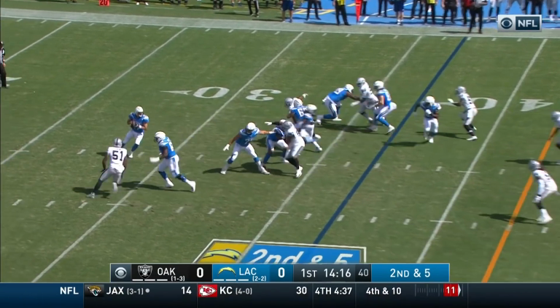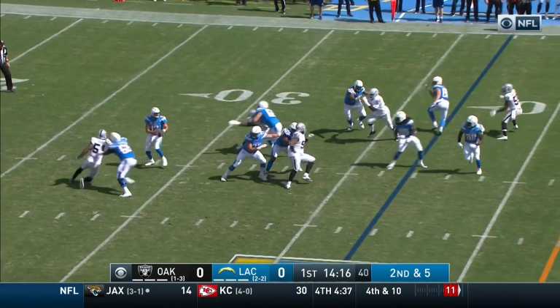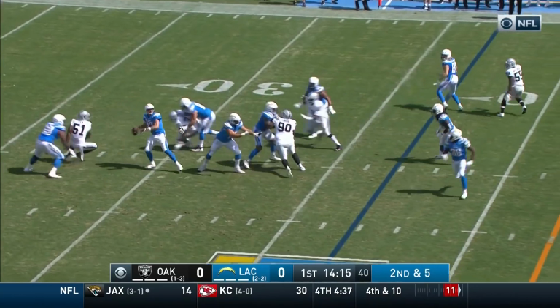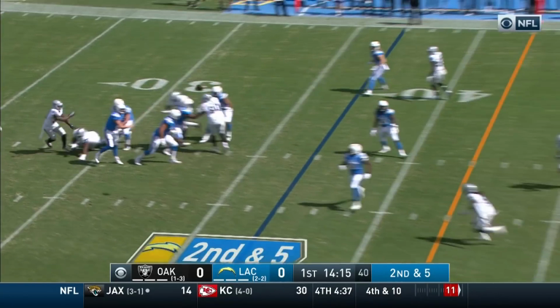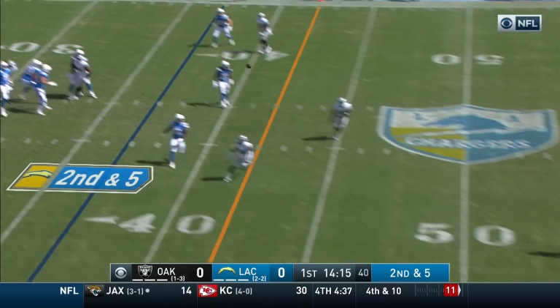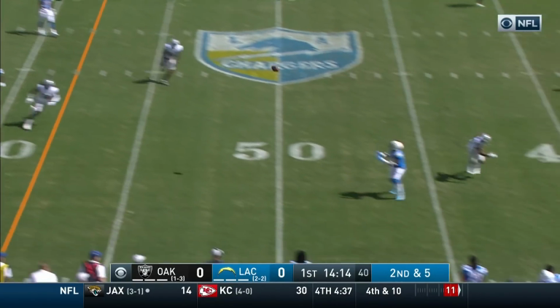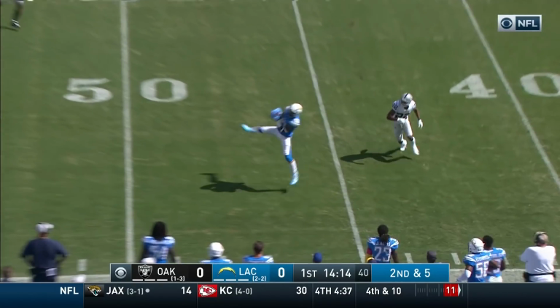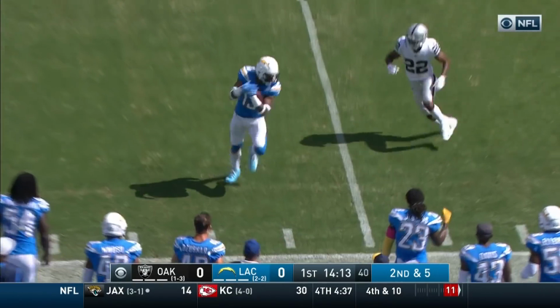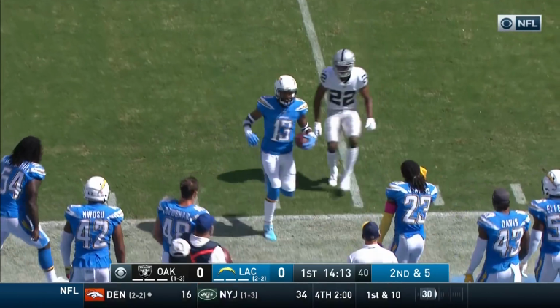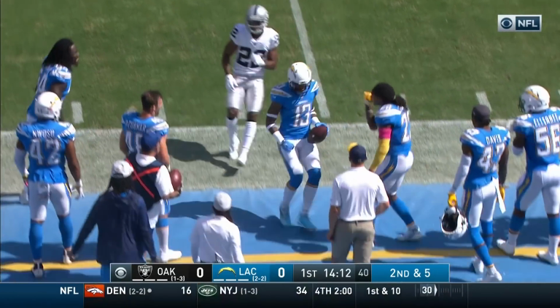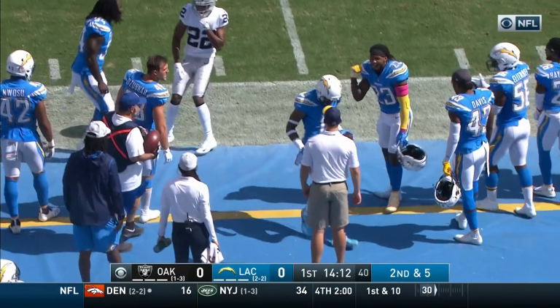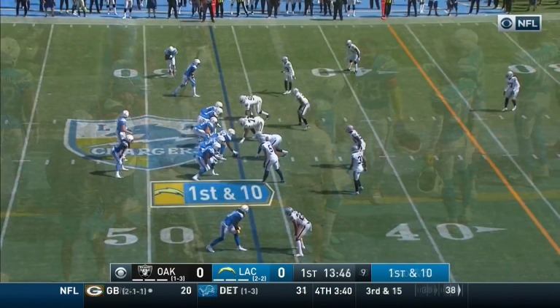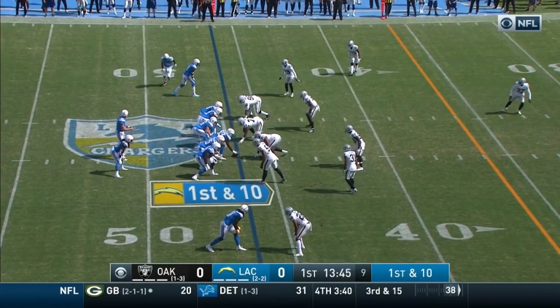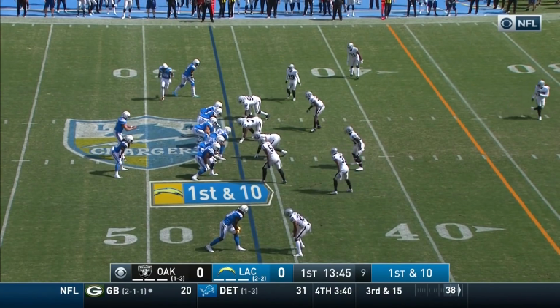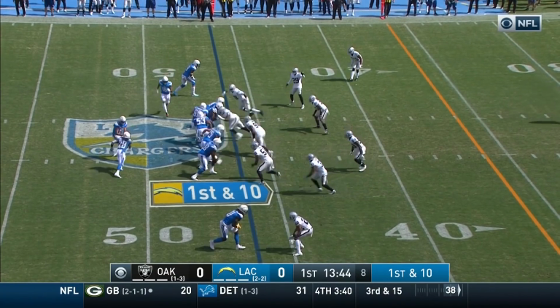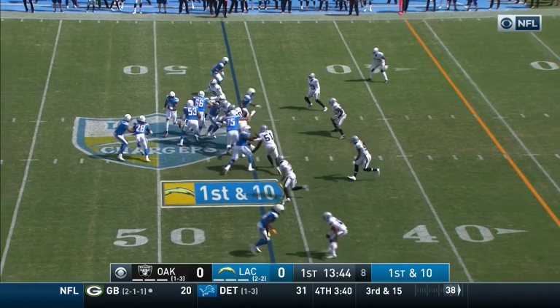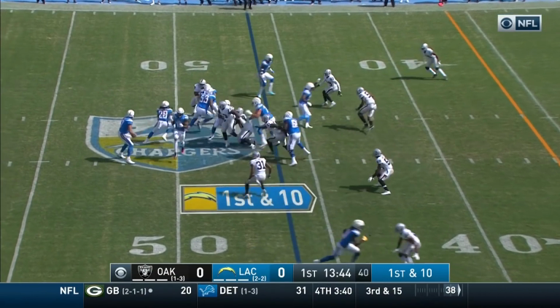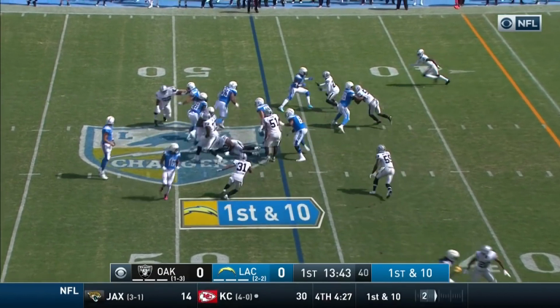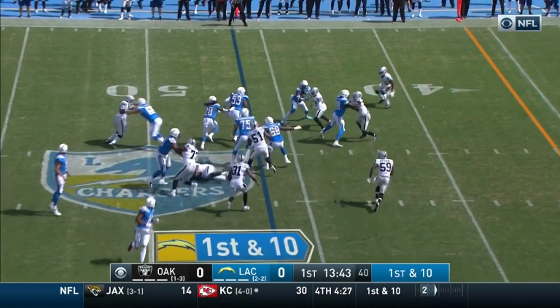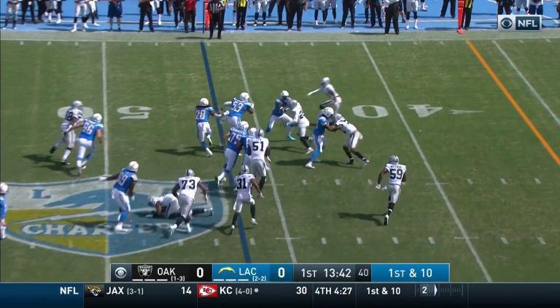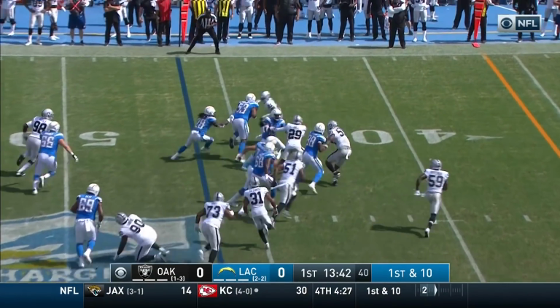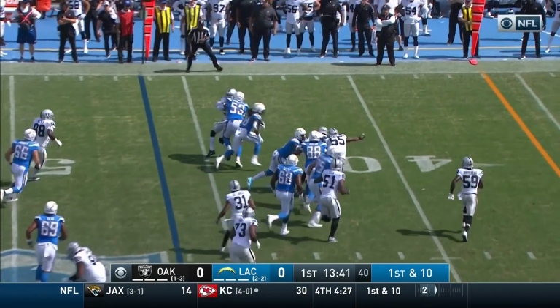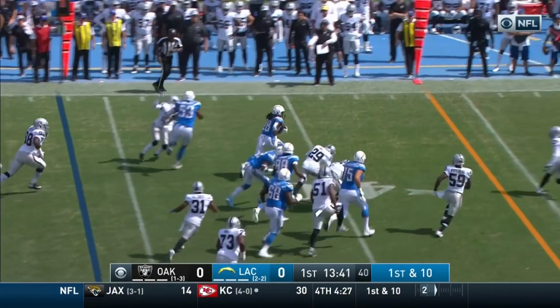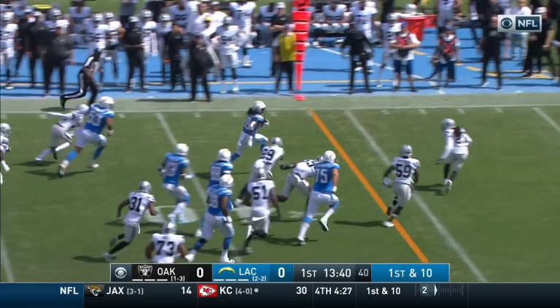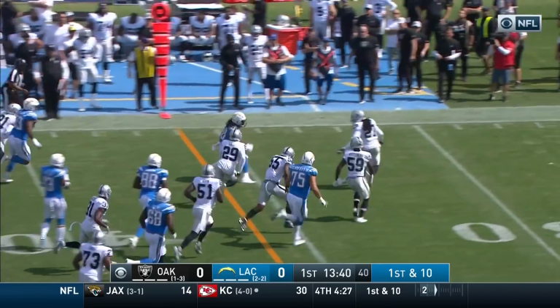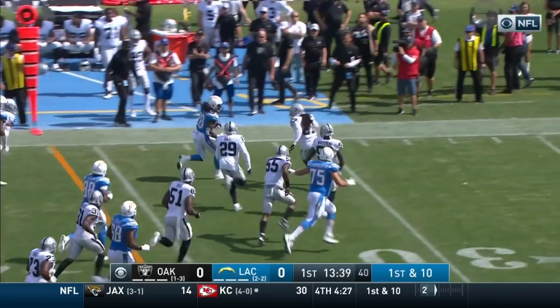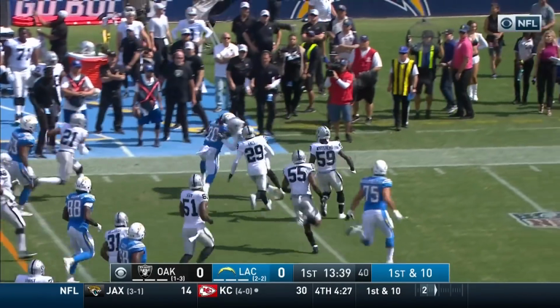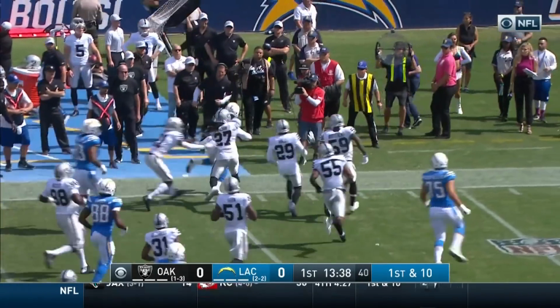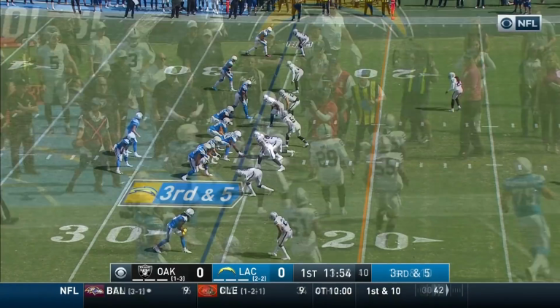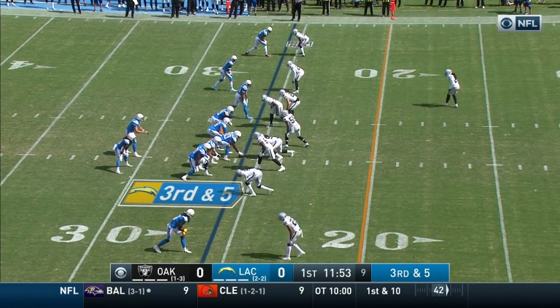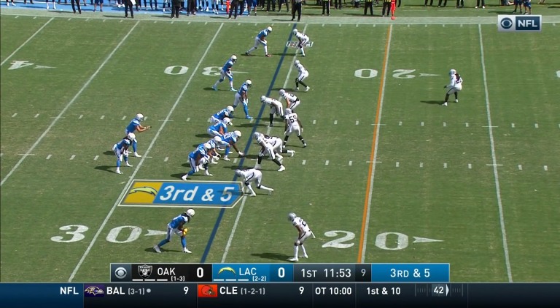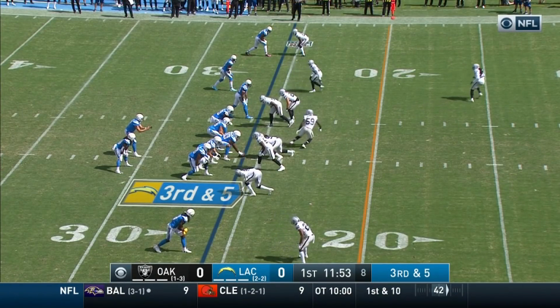Rivers has time, throws to the right side of the field, complete to Keenan Allen. Allen sides with young, tackled. Gordon finds running room, picks up a first down and much more, spinning with him.